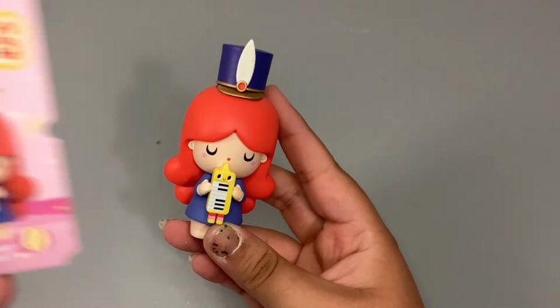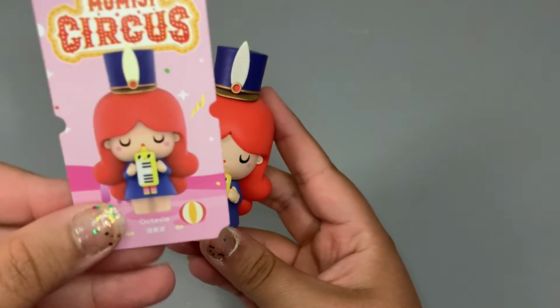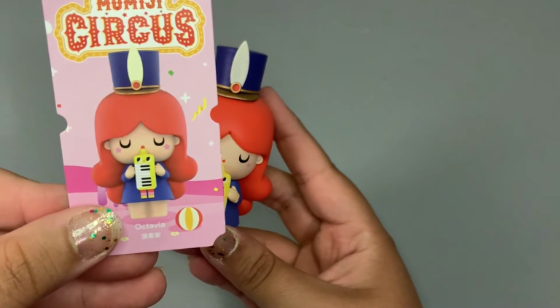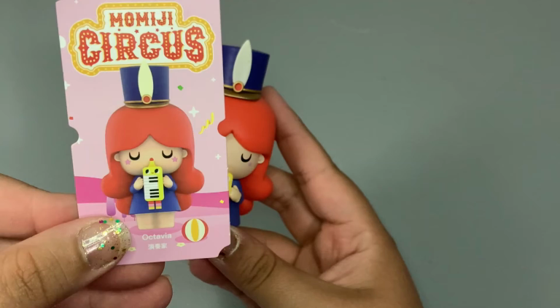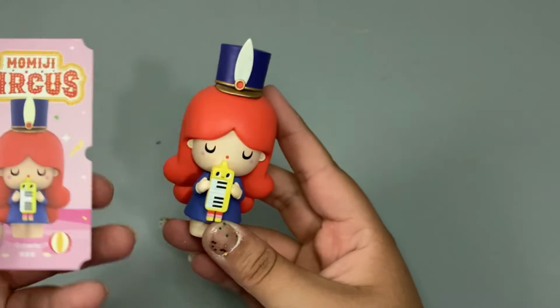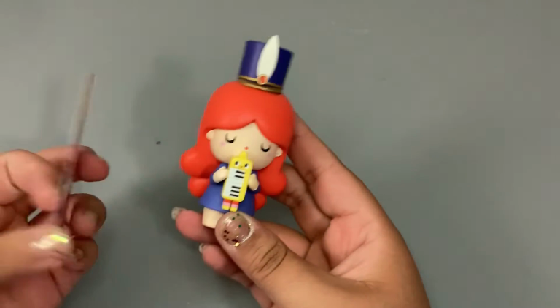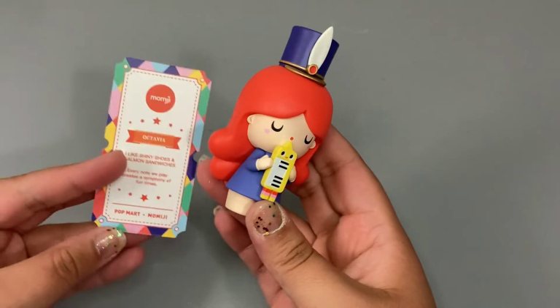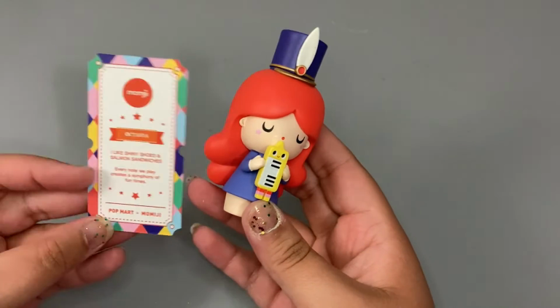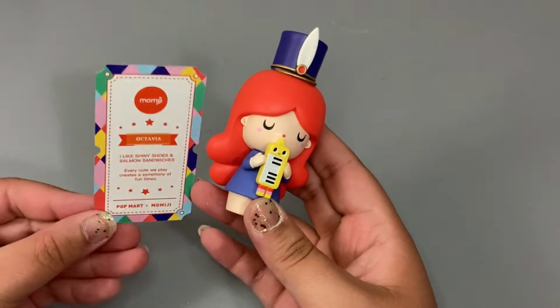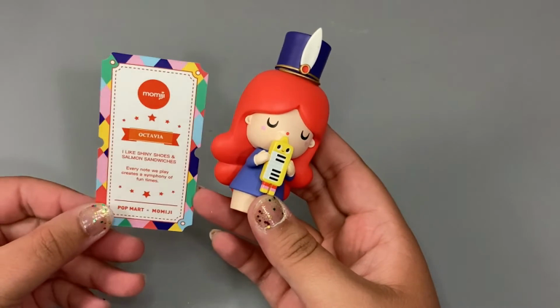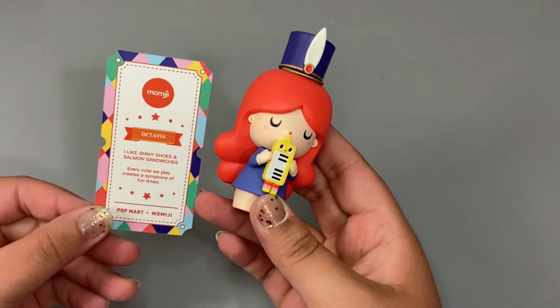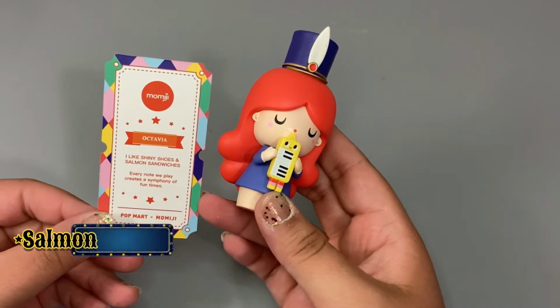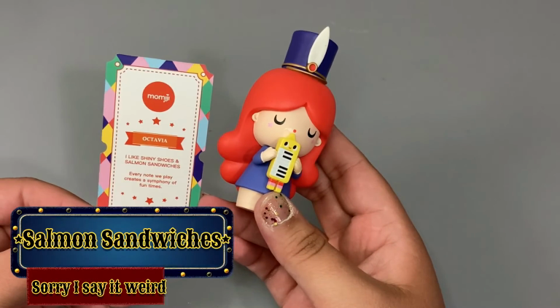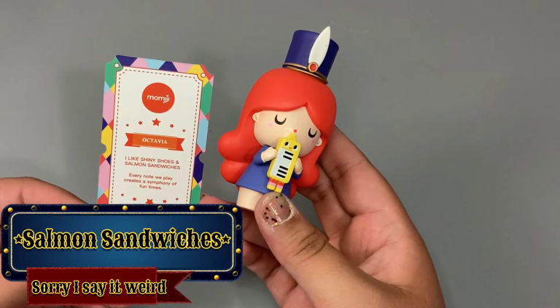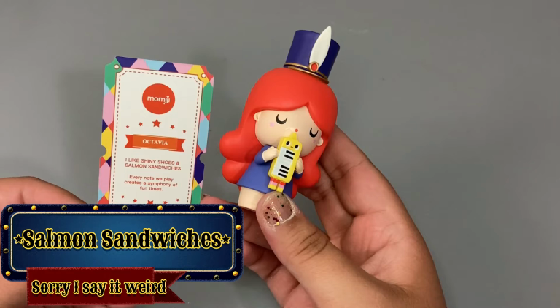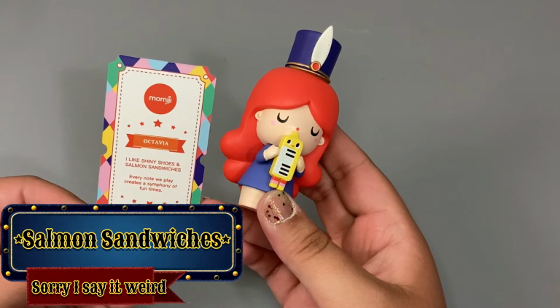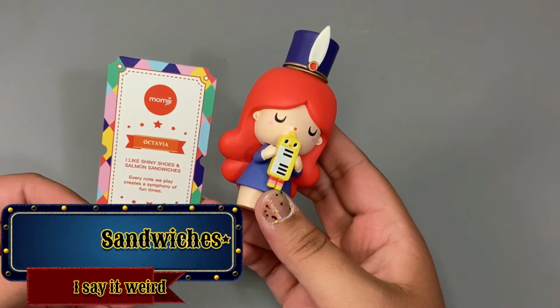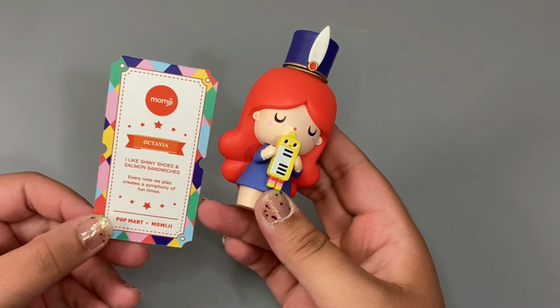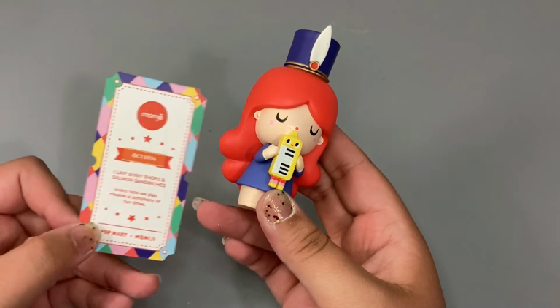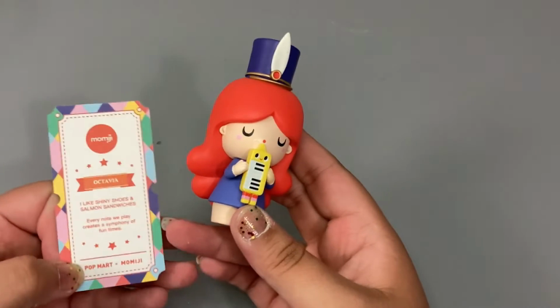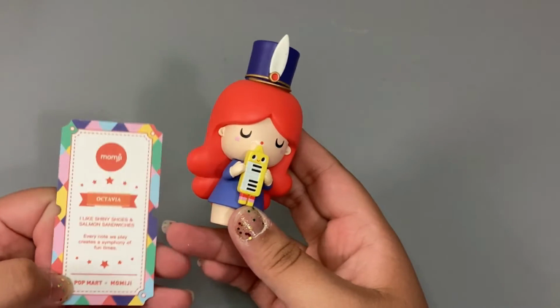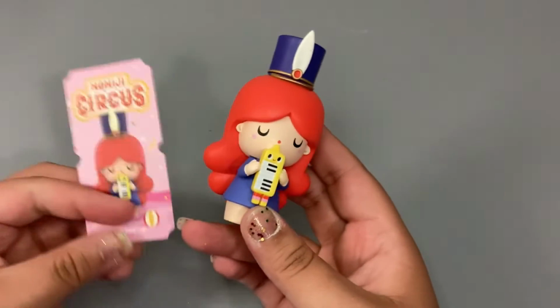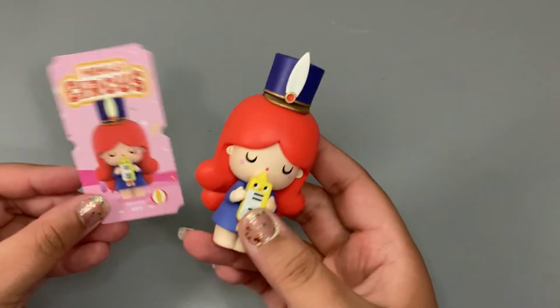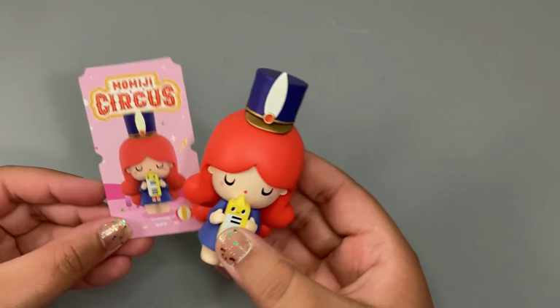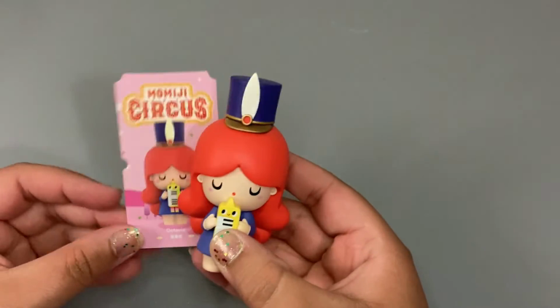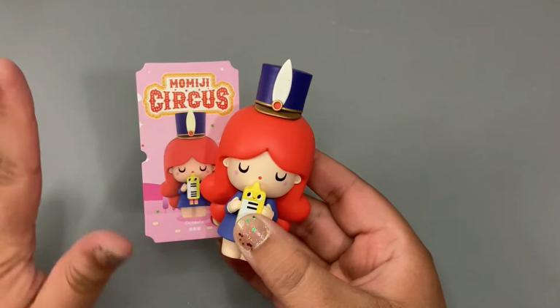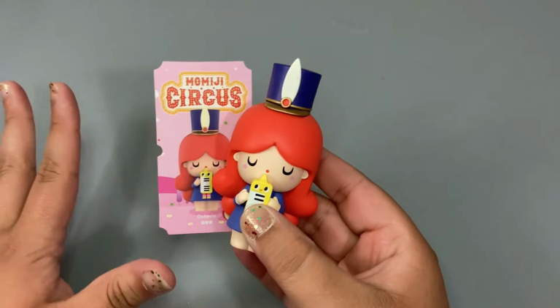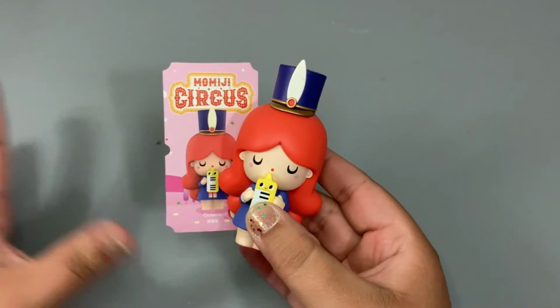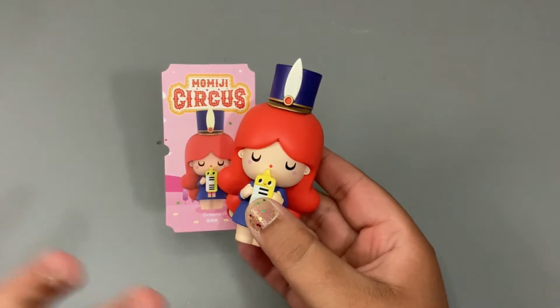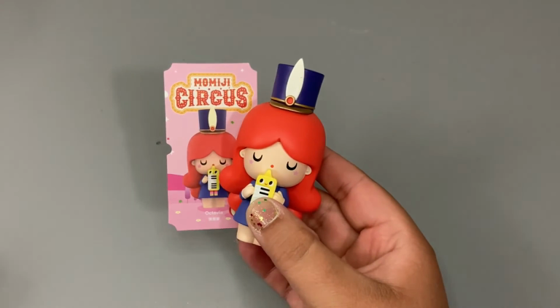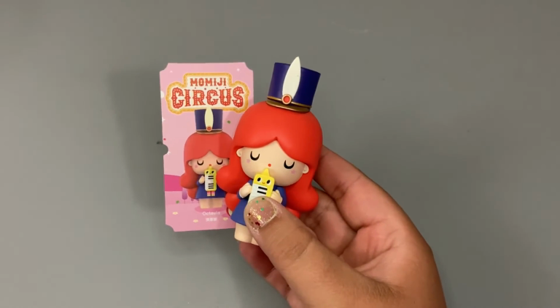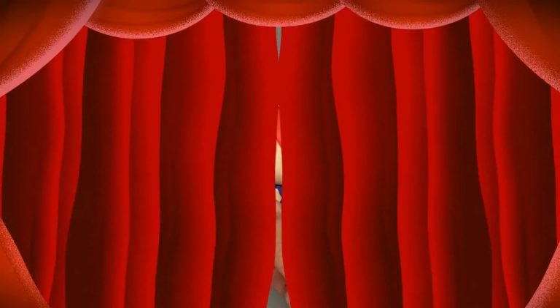We'll take a look at her card real quick. Her name is Octavia — that's a beautiful name. The back of her card says: 'I like shiny shoes and salmon sandwiches. Every note we play creates a symphony of fun times.' That is adorable. I am in love with this set — I am seriously so in love with it.